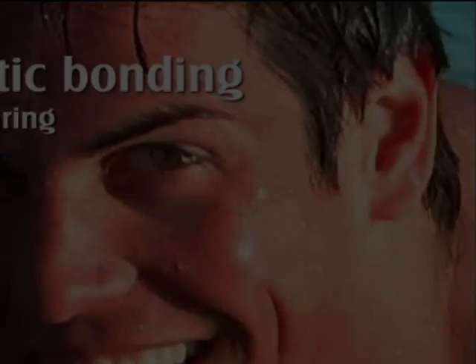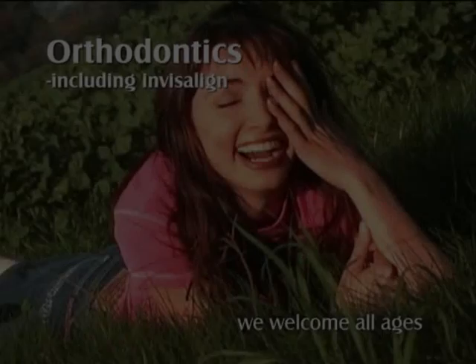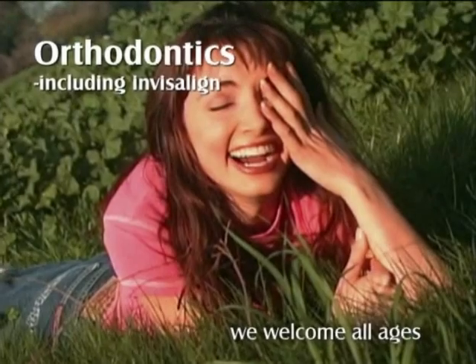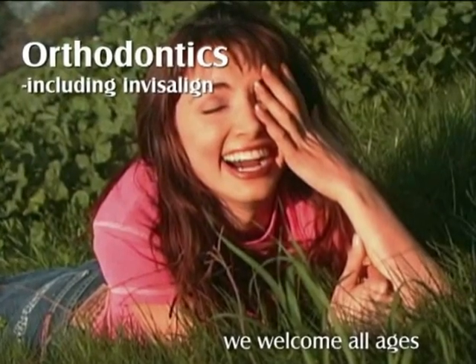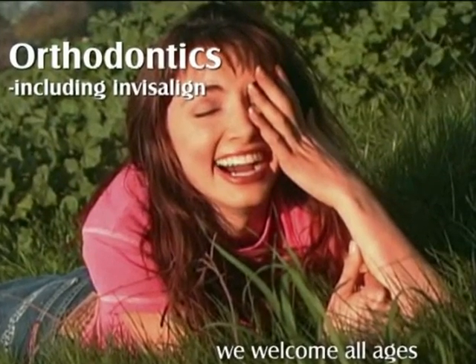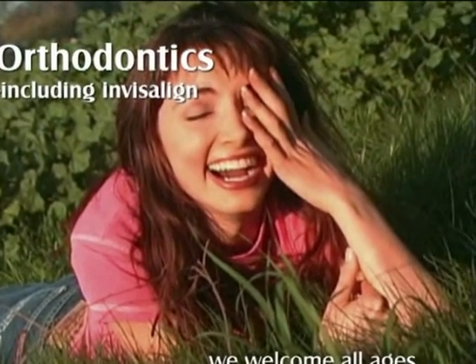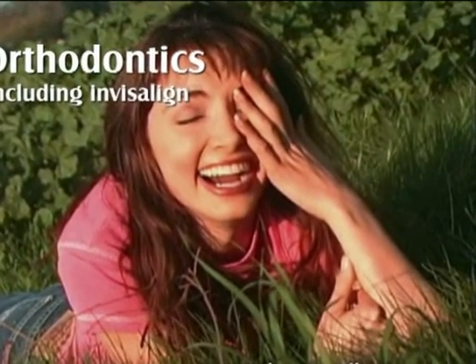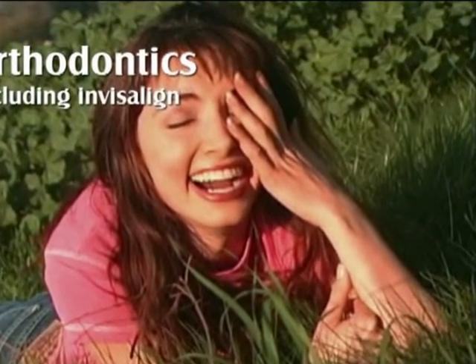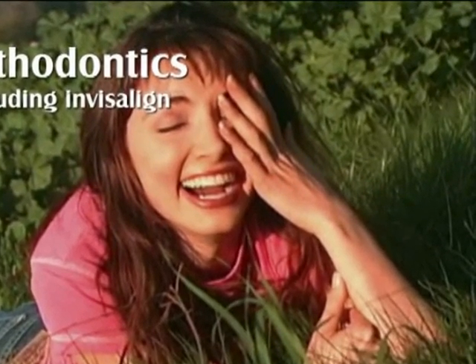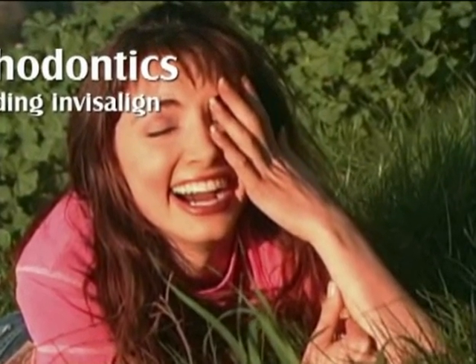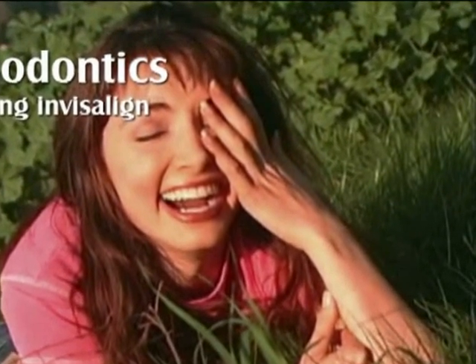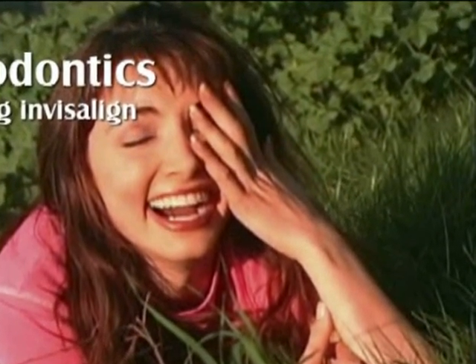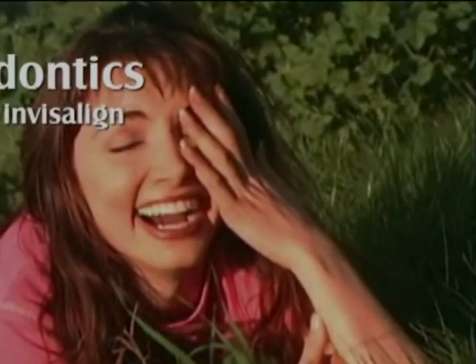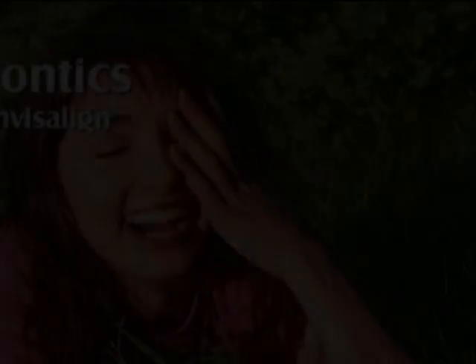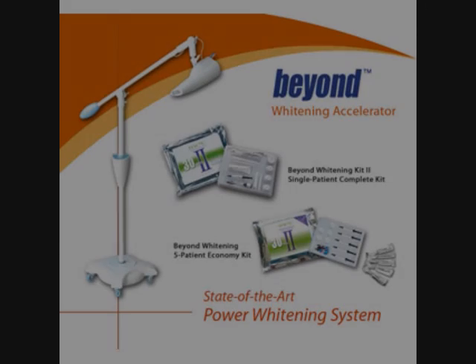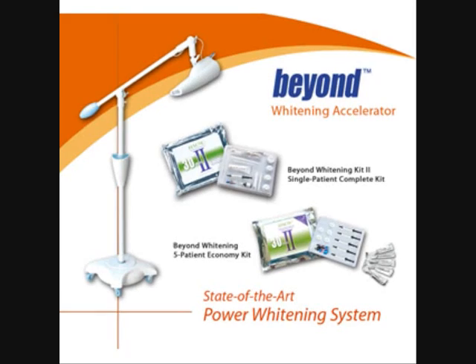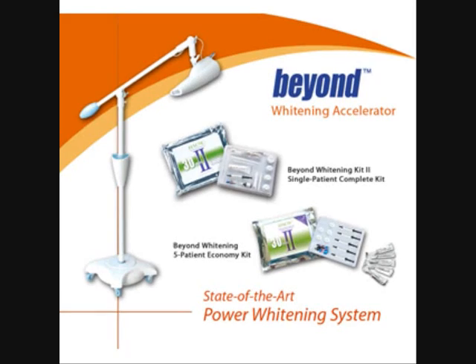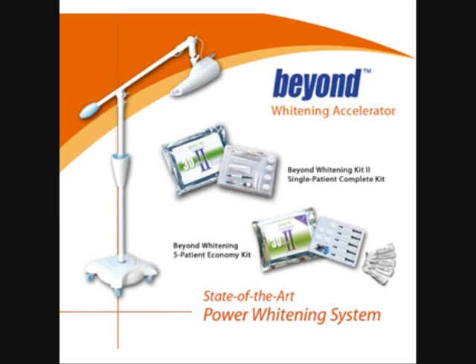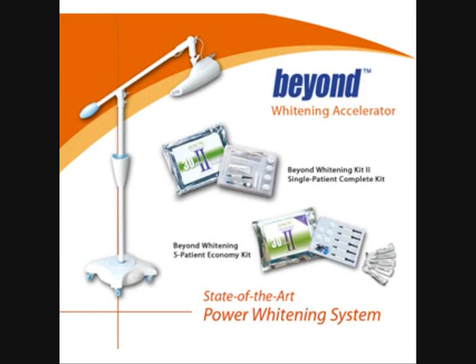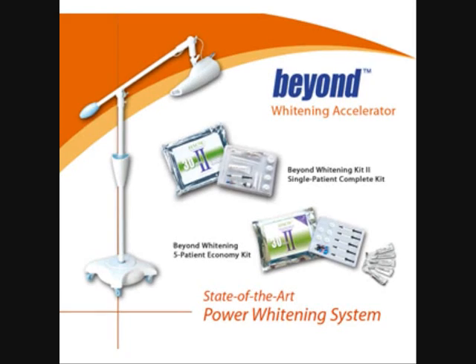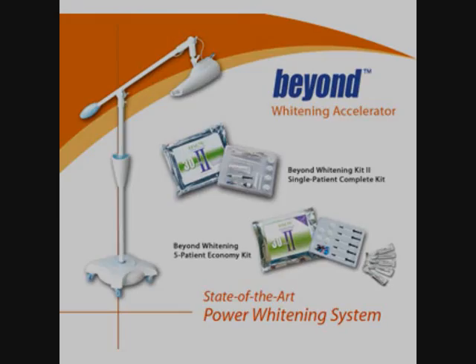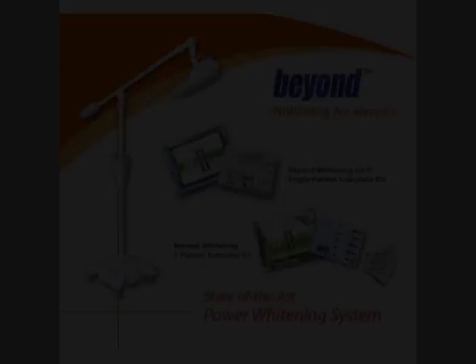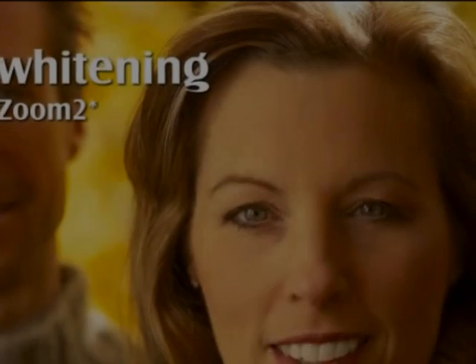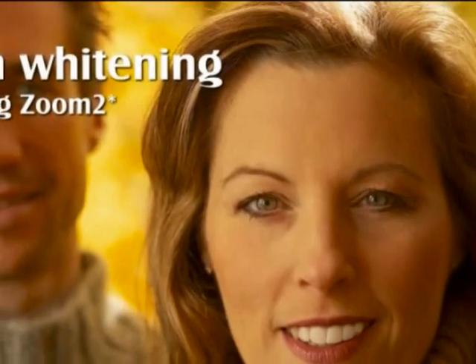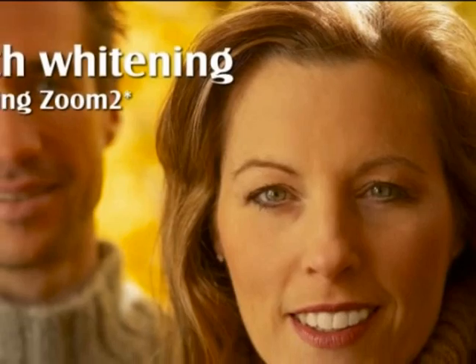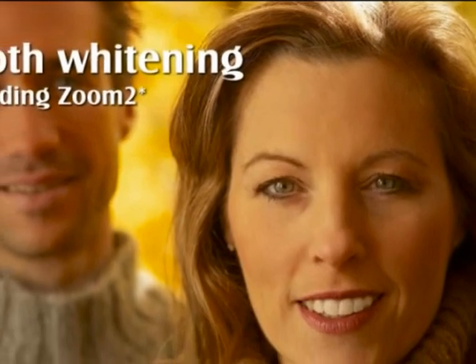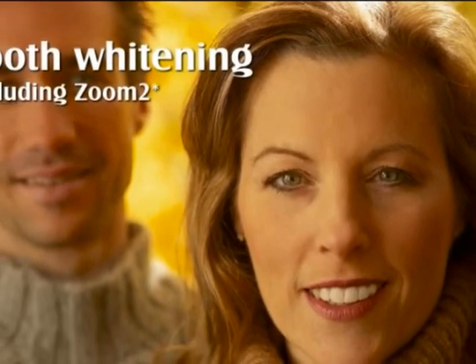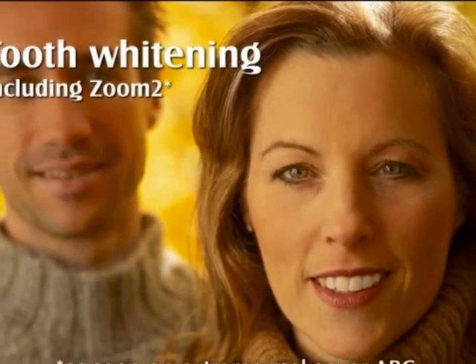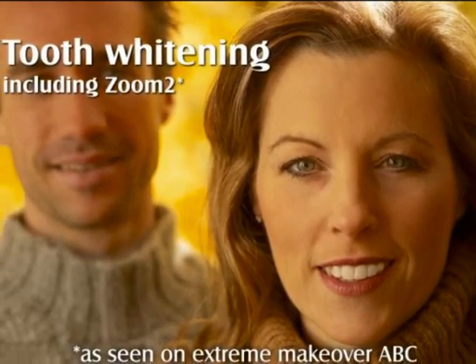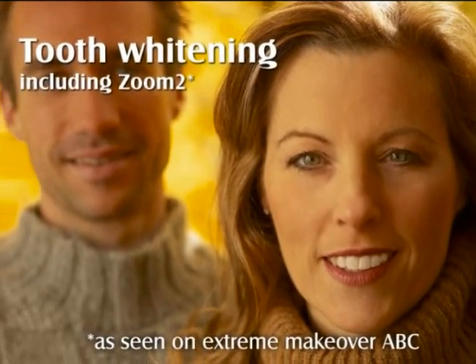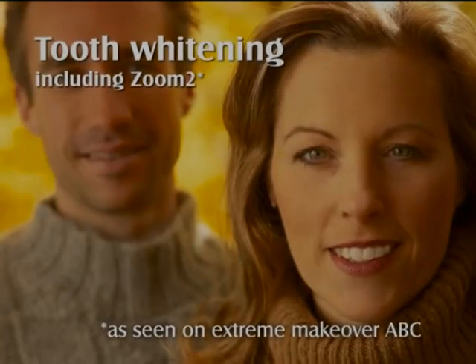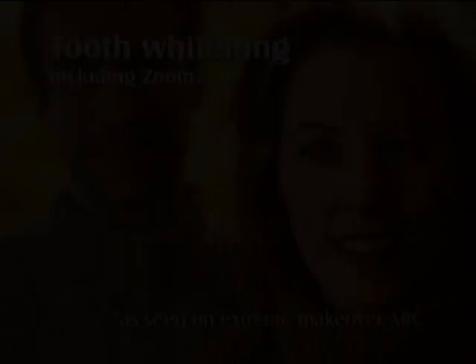If this is not possible, then using invisible braces combined with the latest state-of-the-art tooth whitening procedure can achieve a beautiful, dazzling bright white smile. This treatment has become very popular with most age groups and is the preferred option these days.